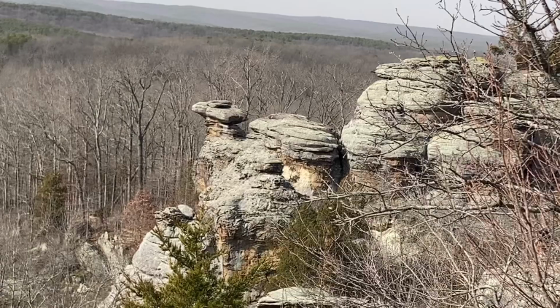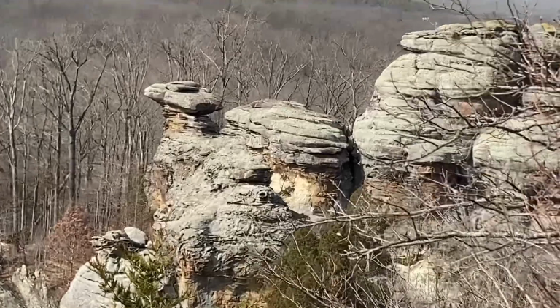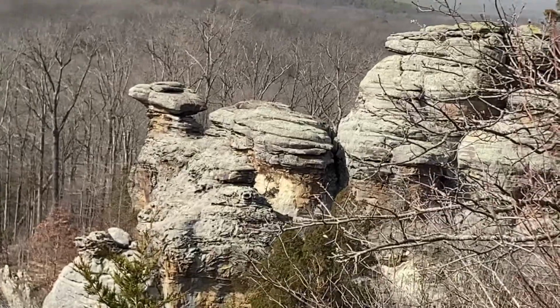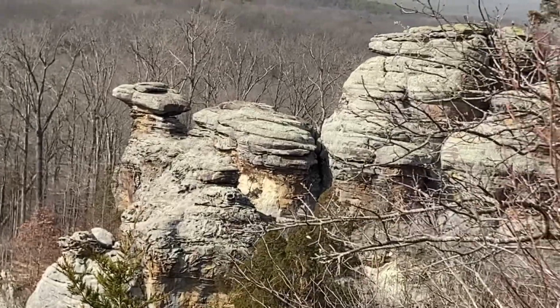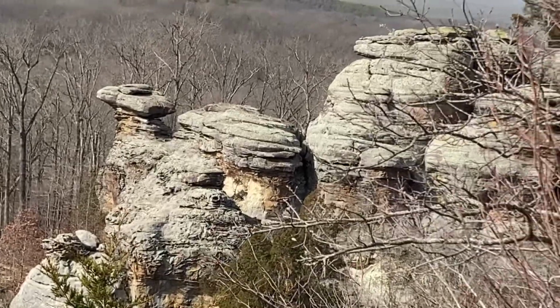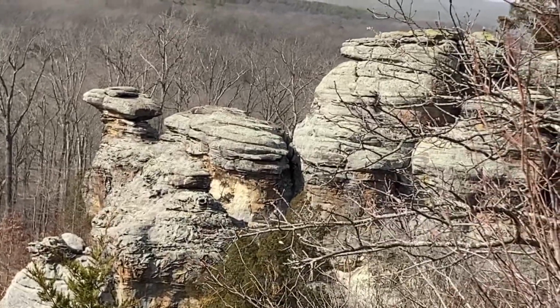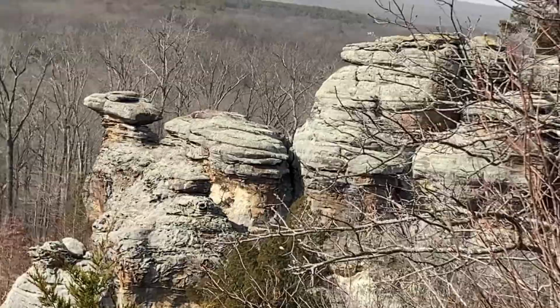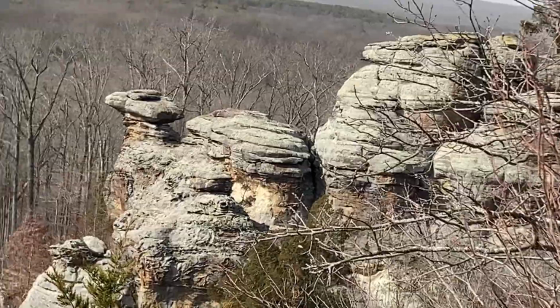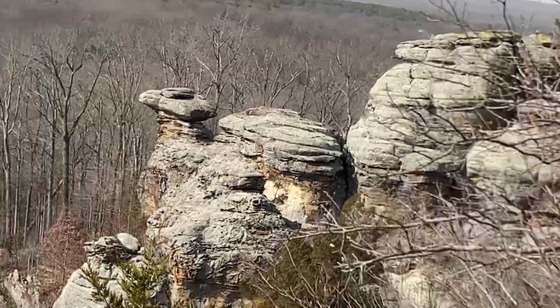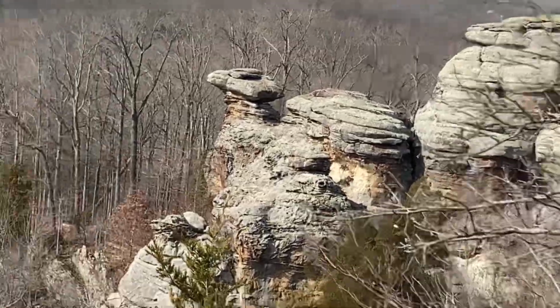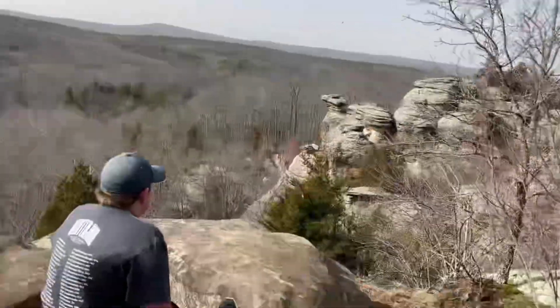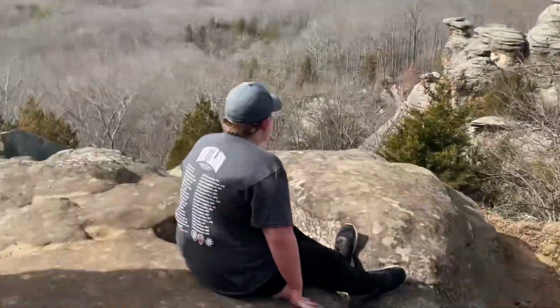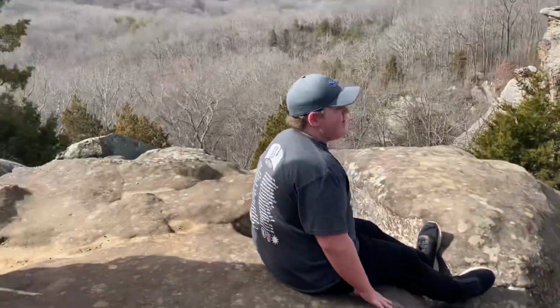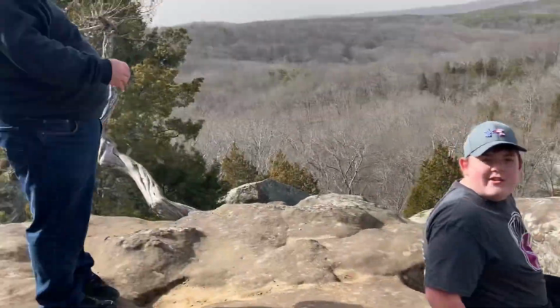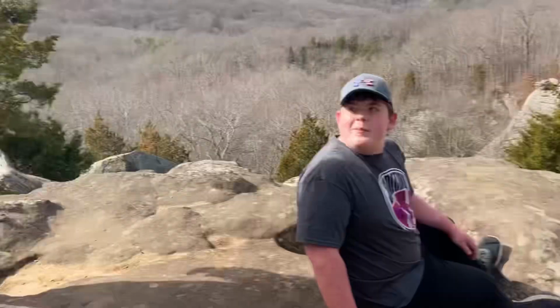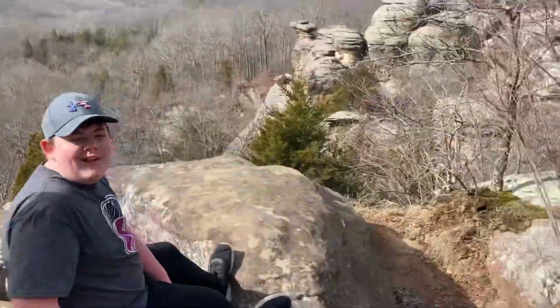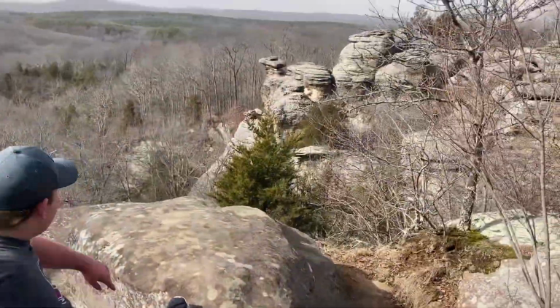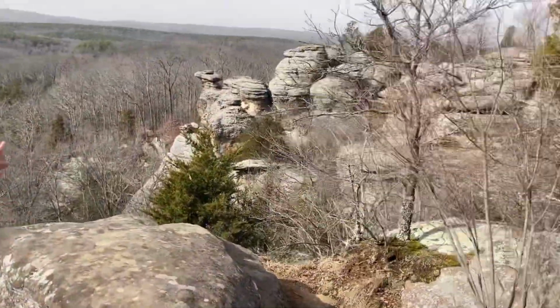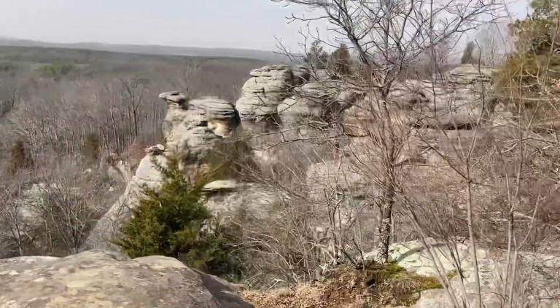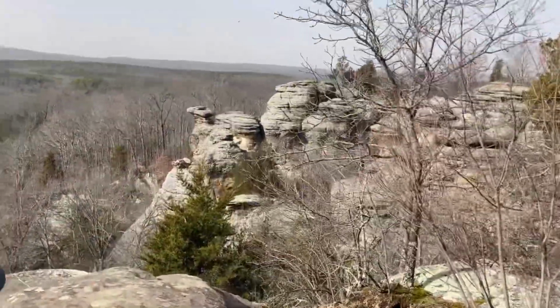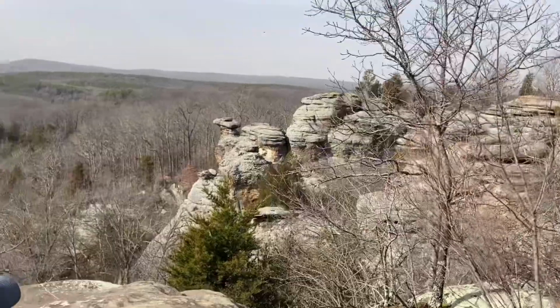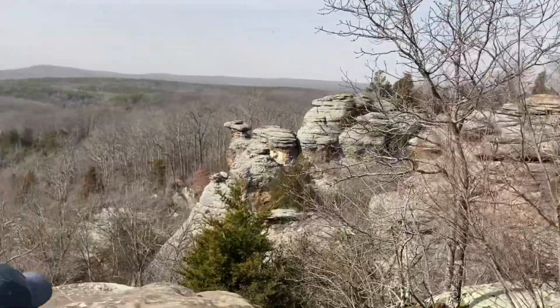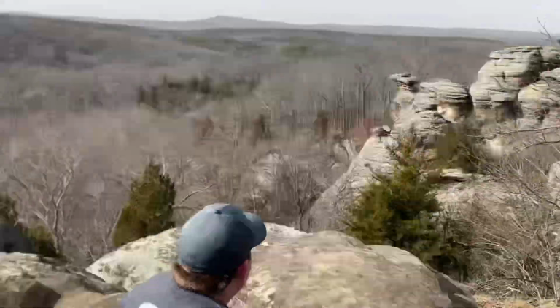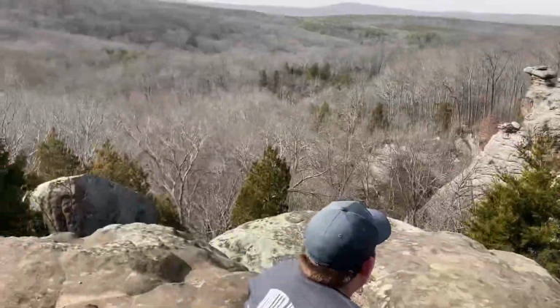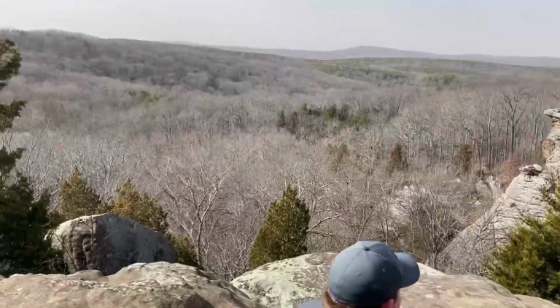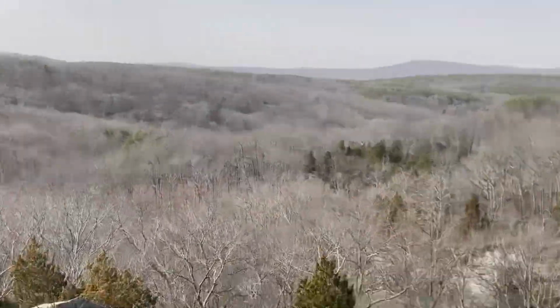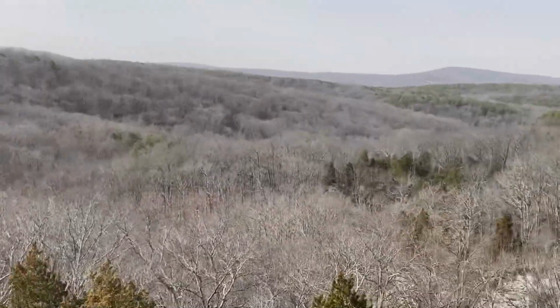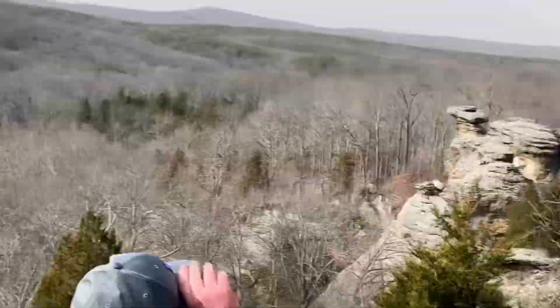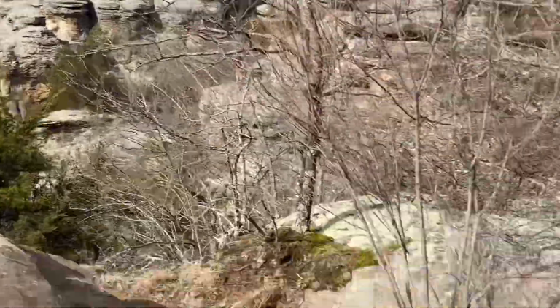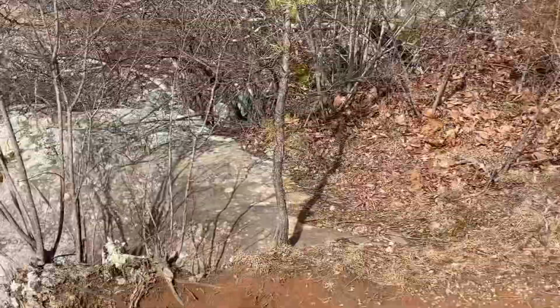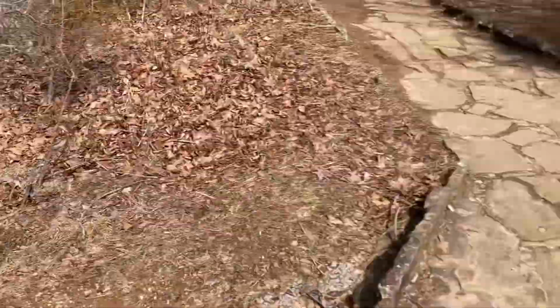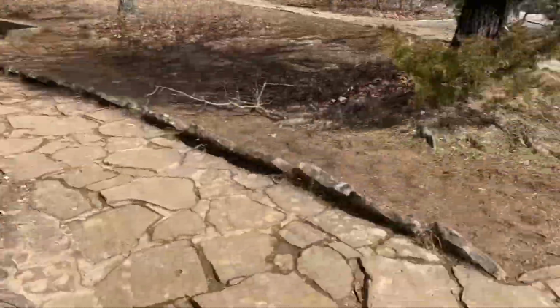Rock that looks like a camel. Usually there's people like climbing all over that head over there. Look at how high it is. I would maybe stand on that right there.